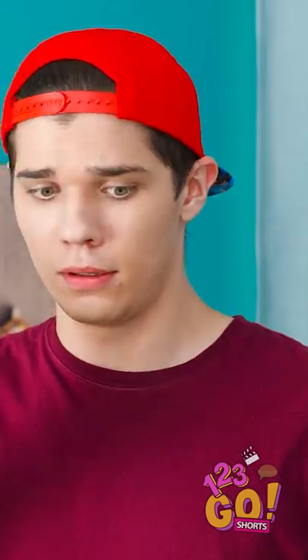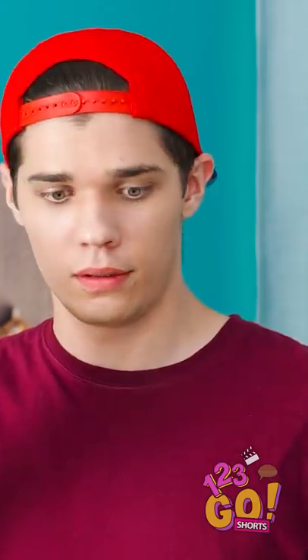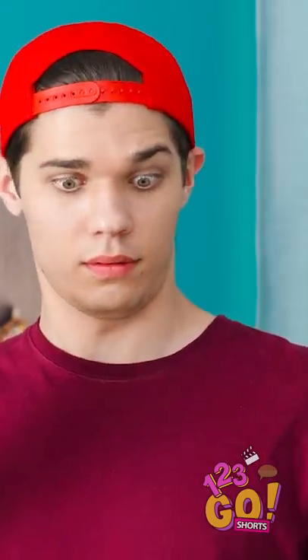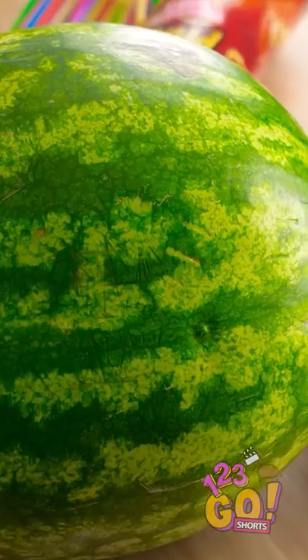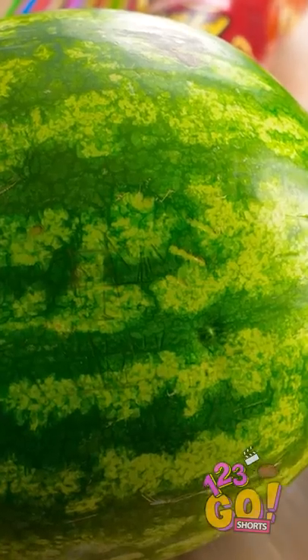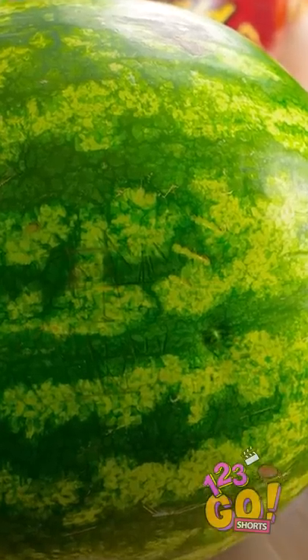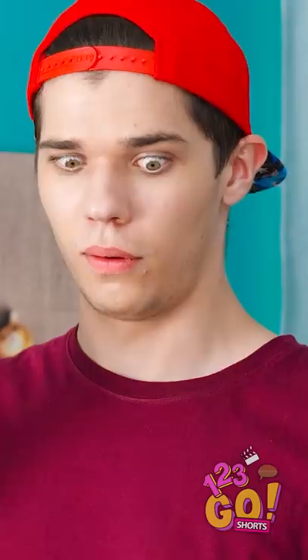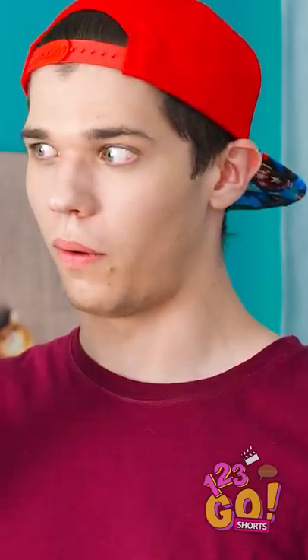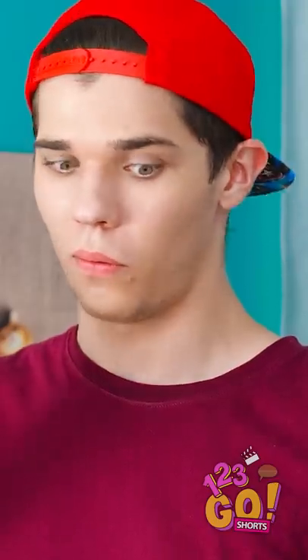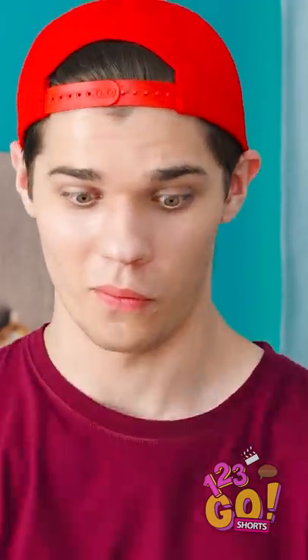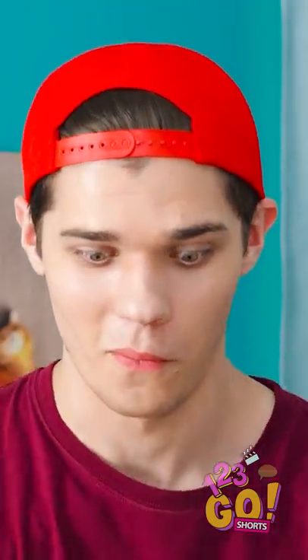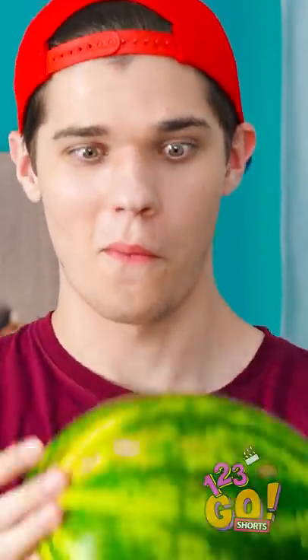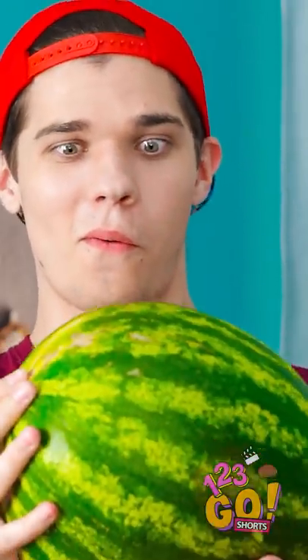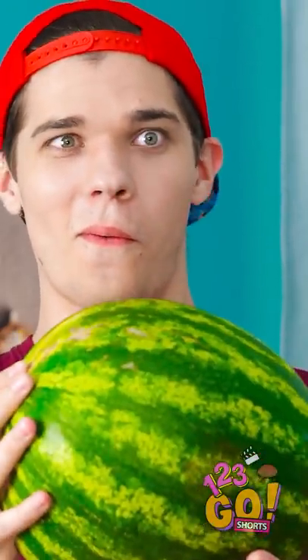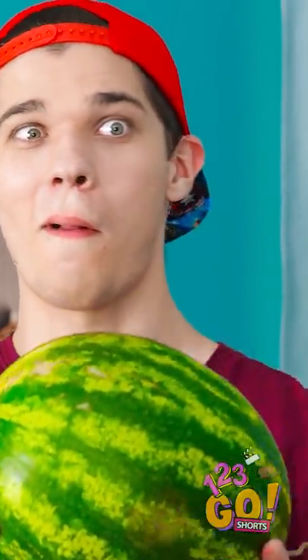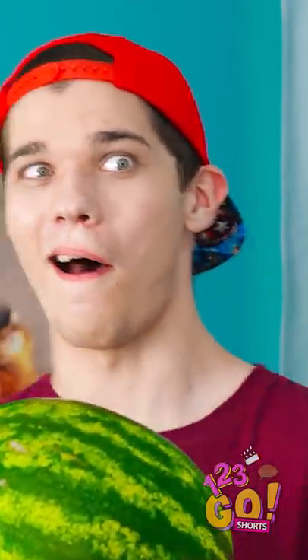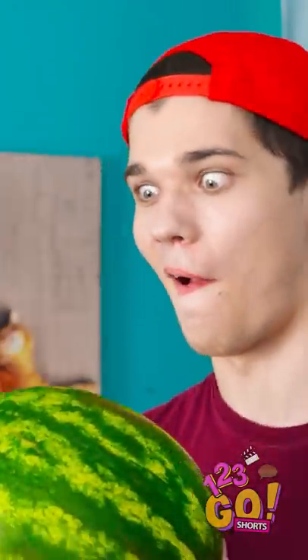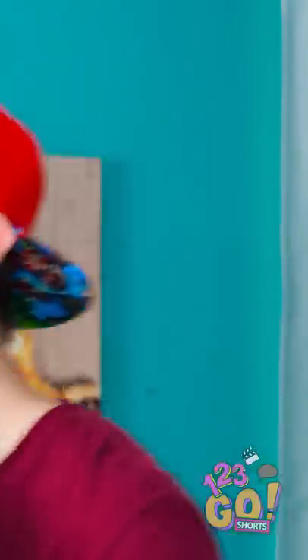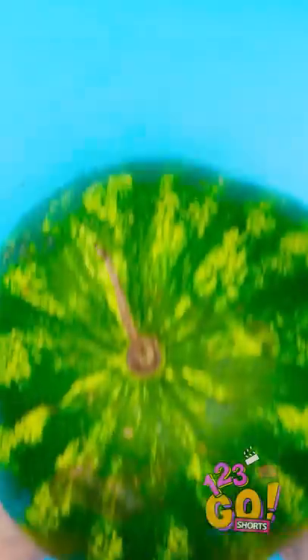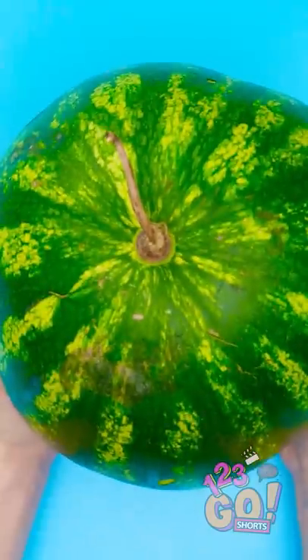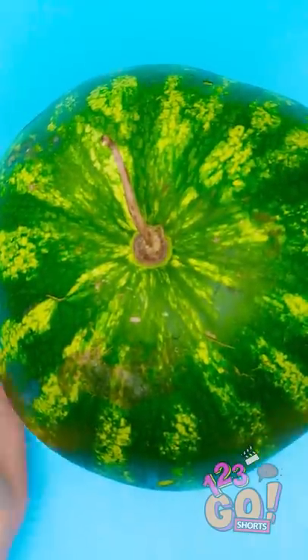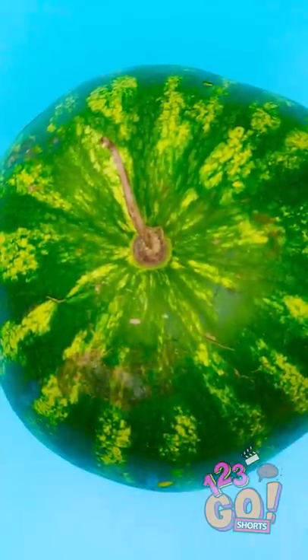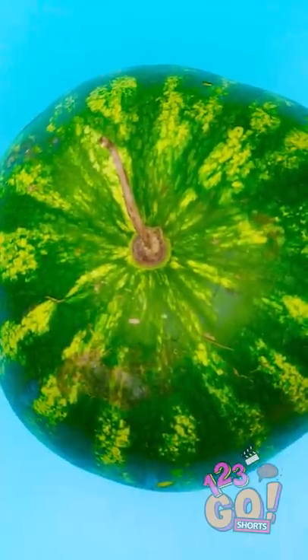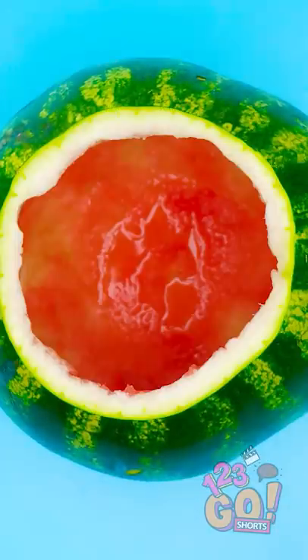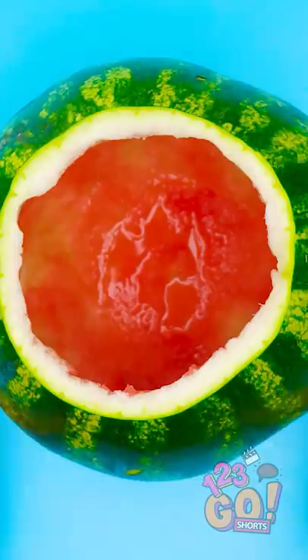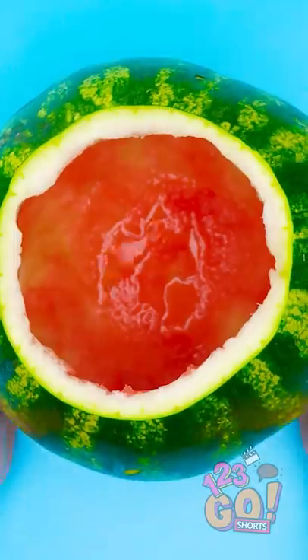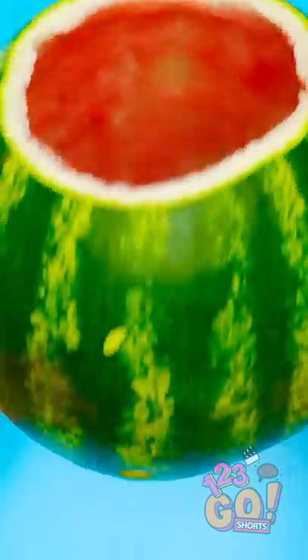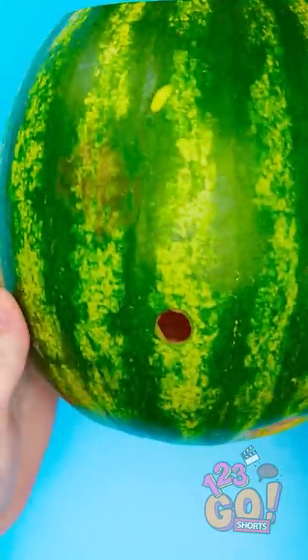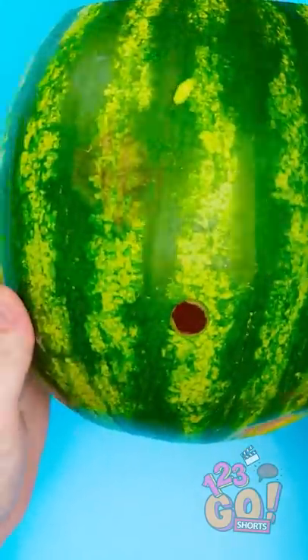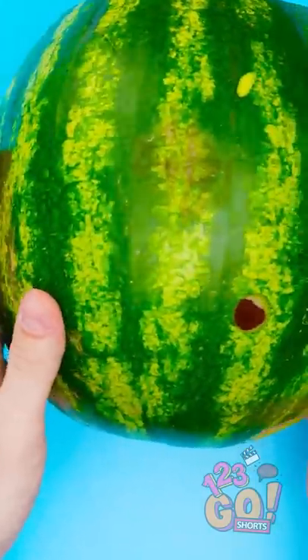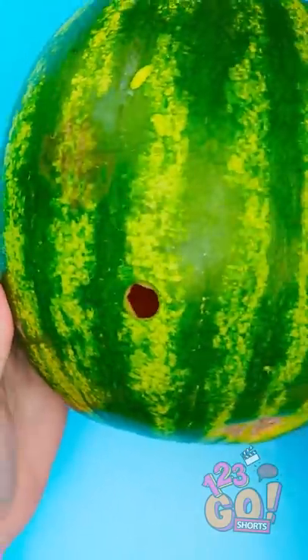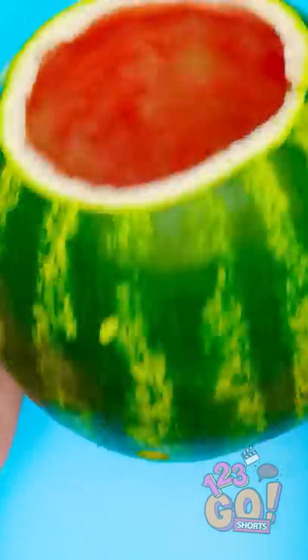But perhaps not all hope is lost. This big guy may just save the day. Have a giant watermelon, carve out its insides, and put a hole down on its side.